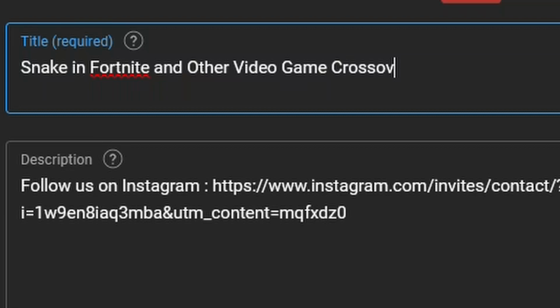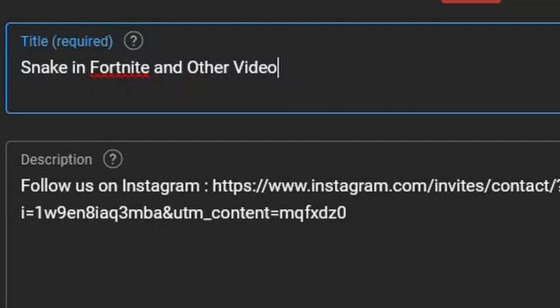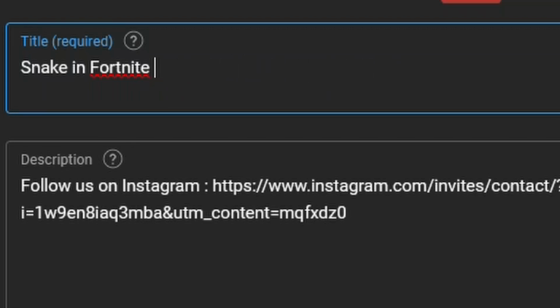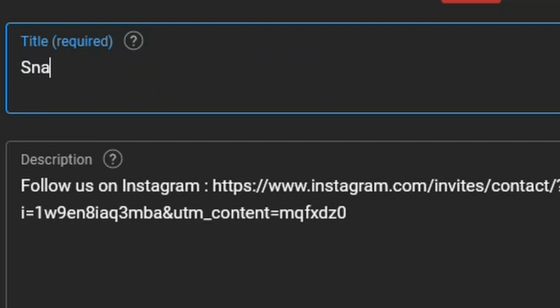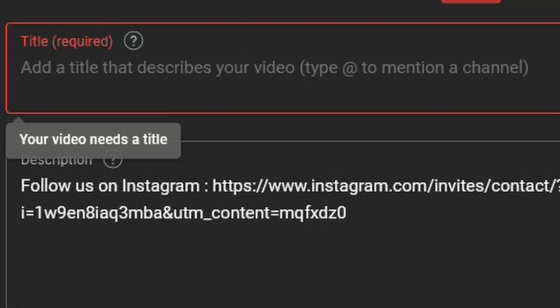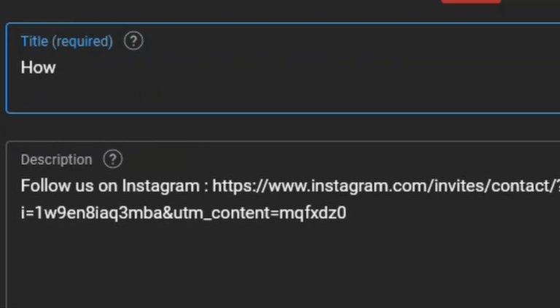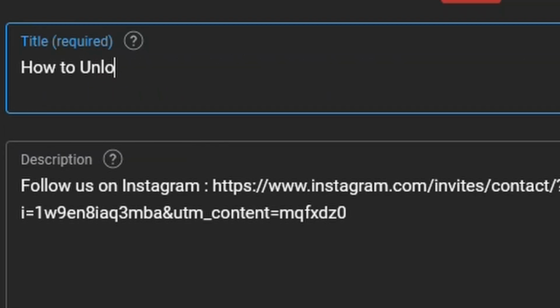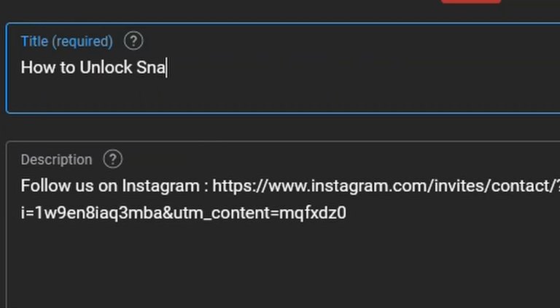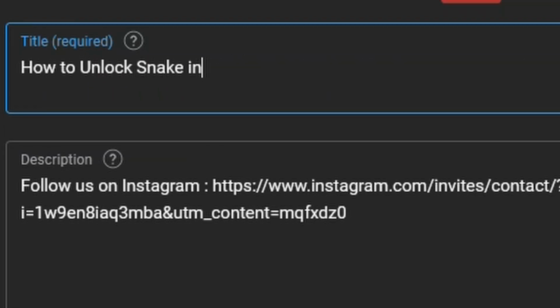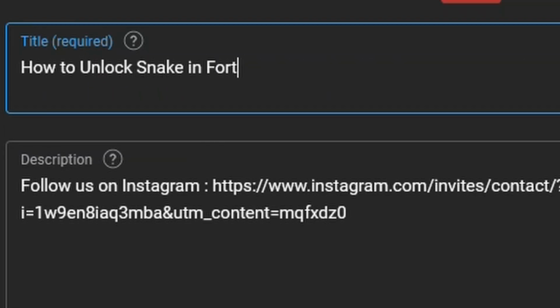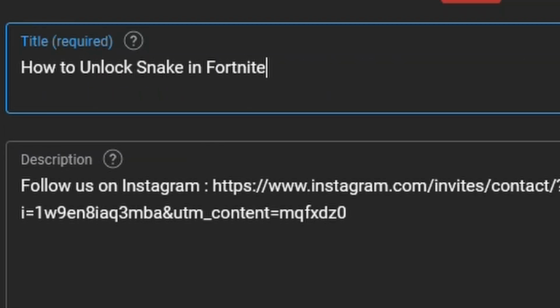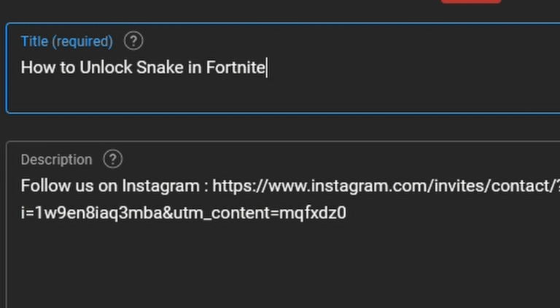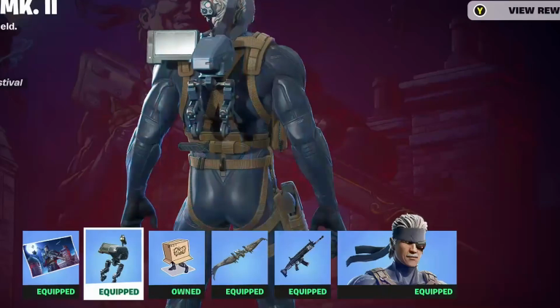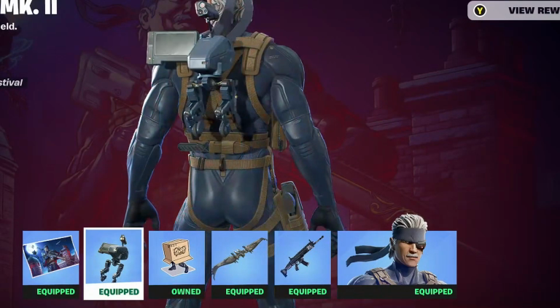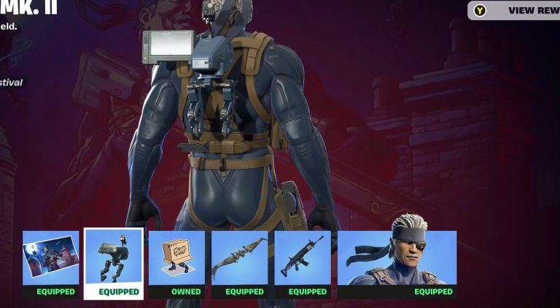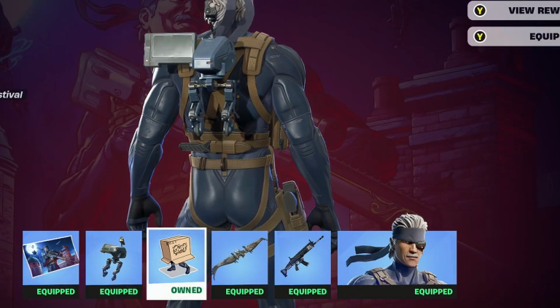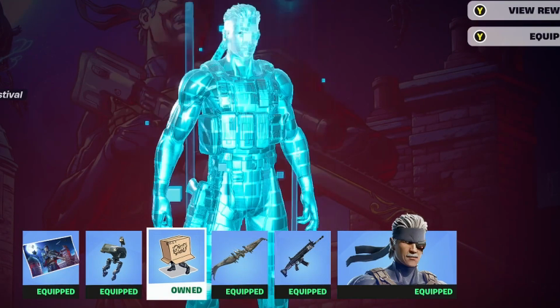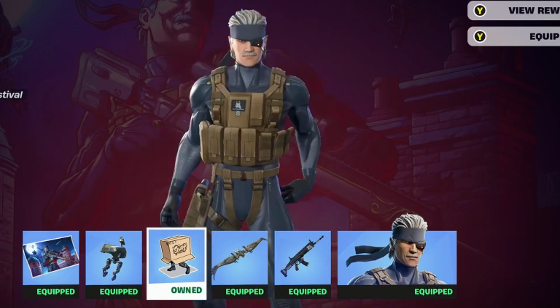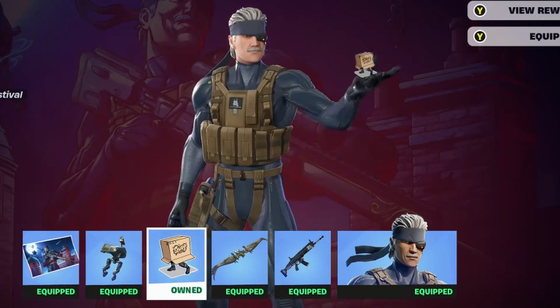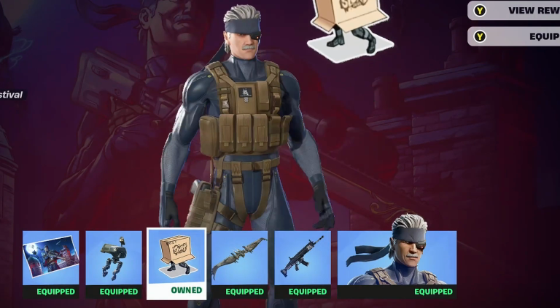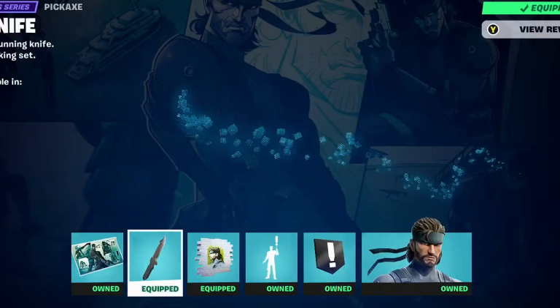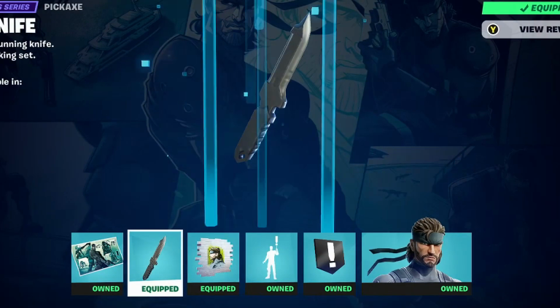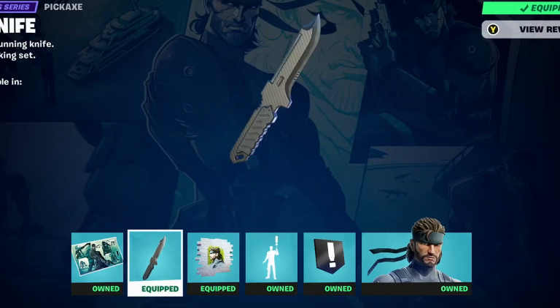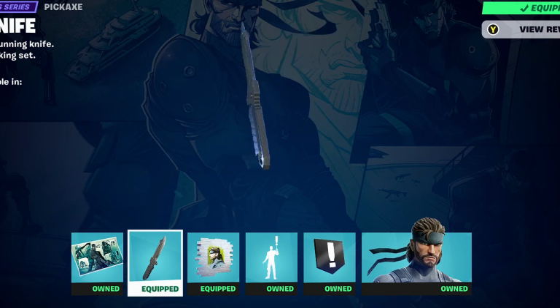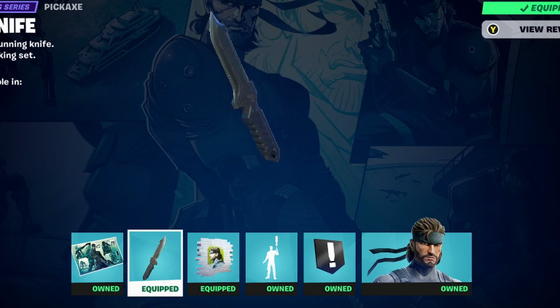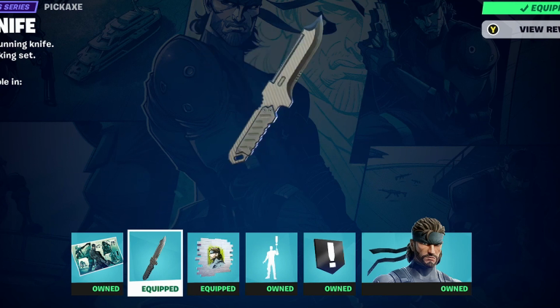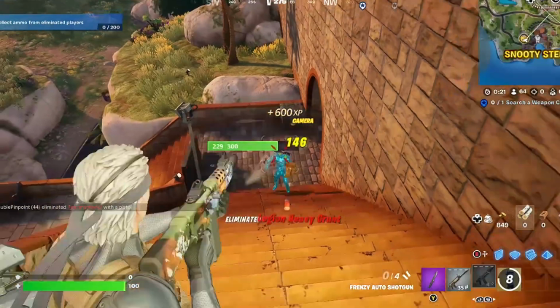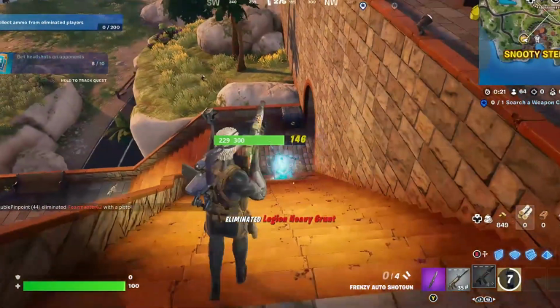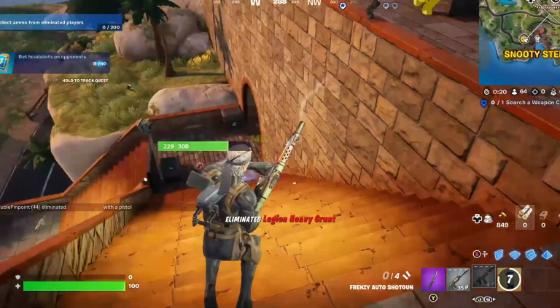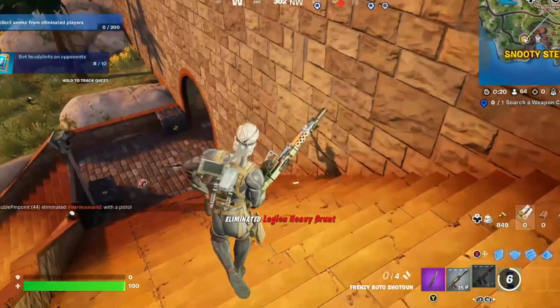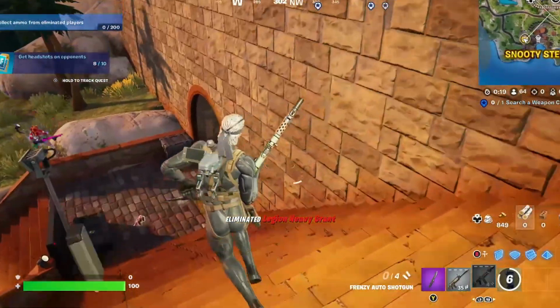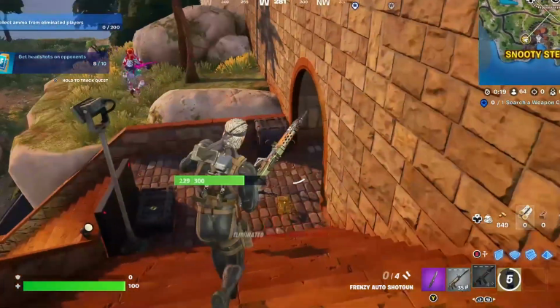Now you can play as Old Snake. Let me change the title of the video. There we go. Now I can use the glider, have the Metal Gear Mark 2 as your backpack, and instead of the pickaxe, you have Snake's knife. Now I'm ready to play the events of Metal Gear Solid 4 out in Fortnite.